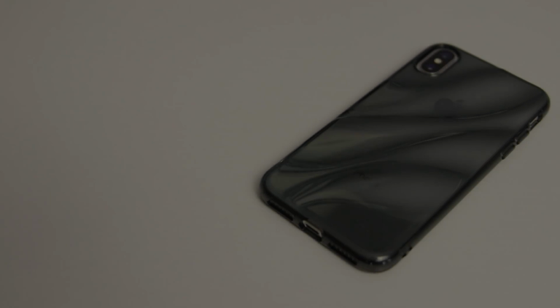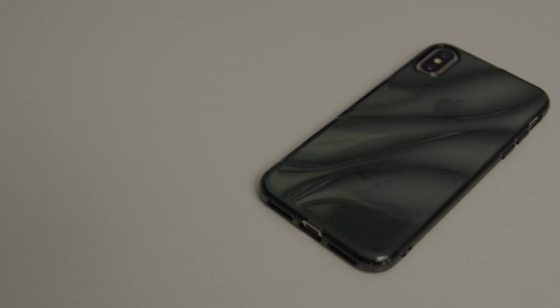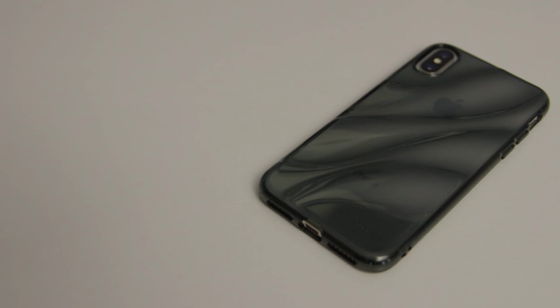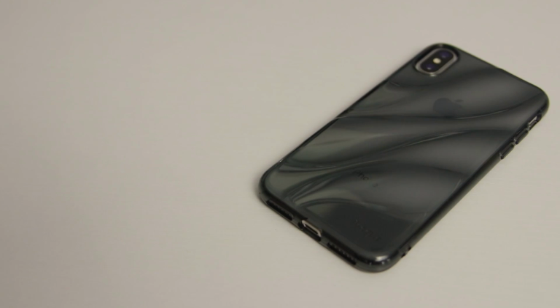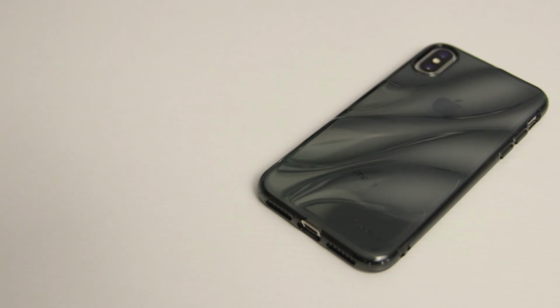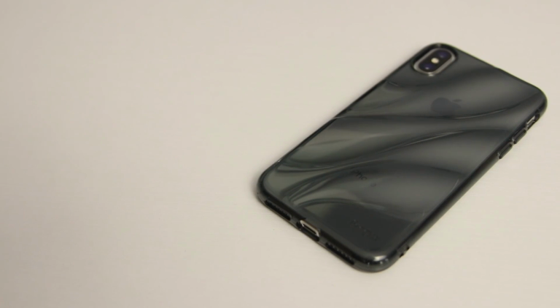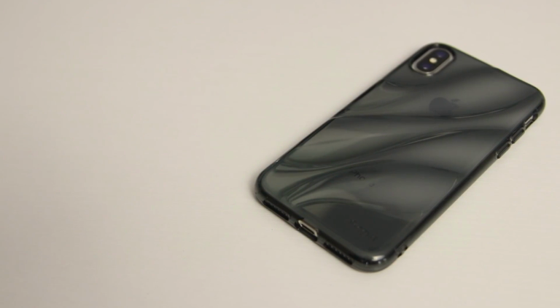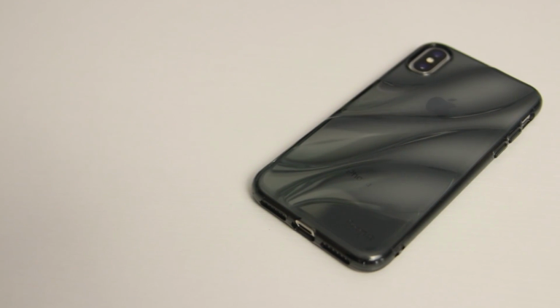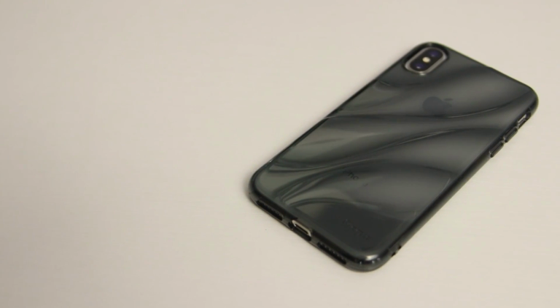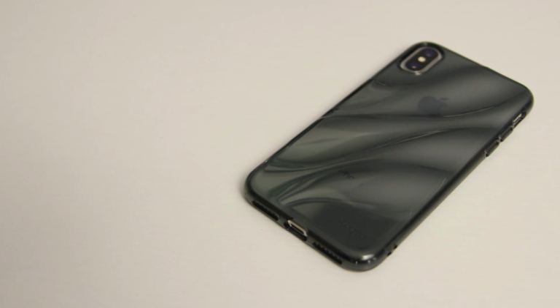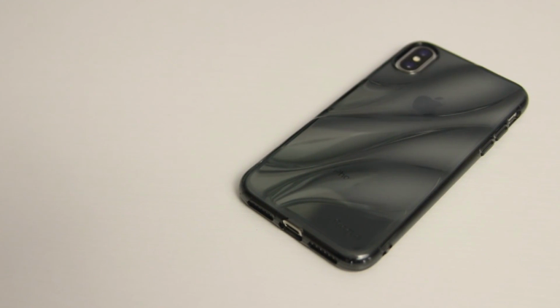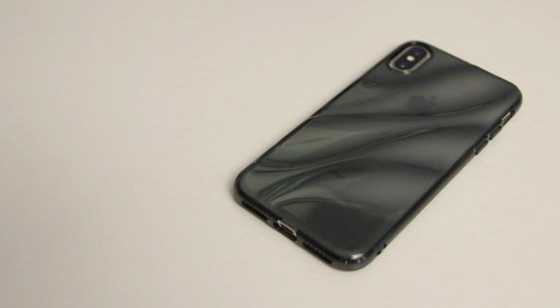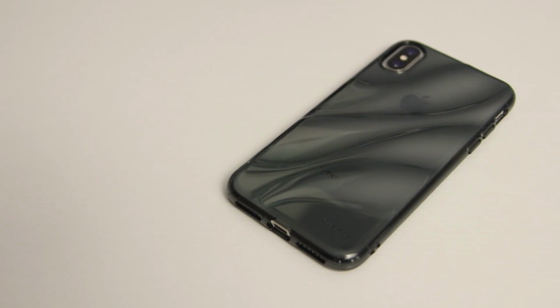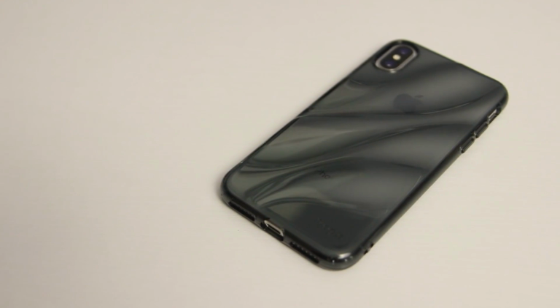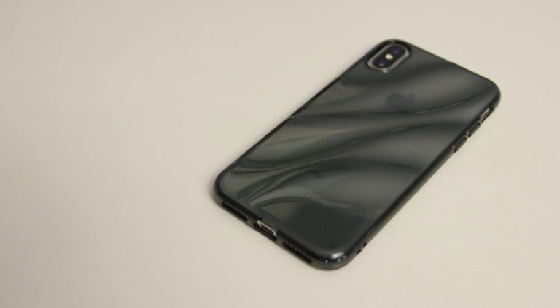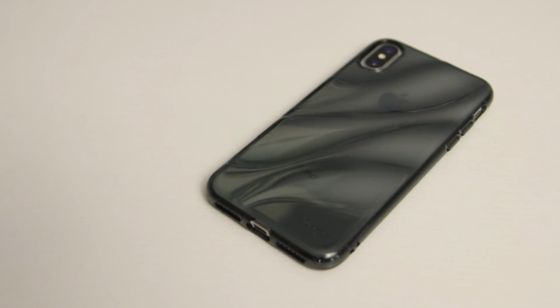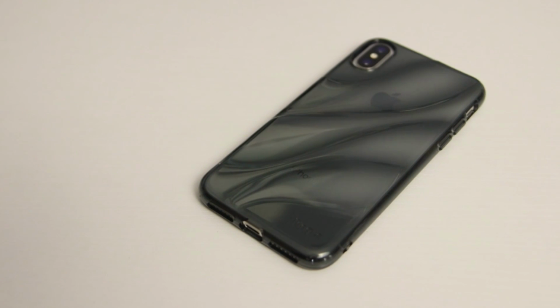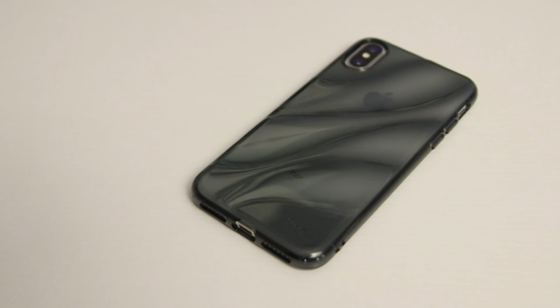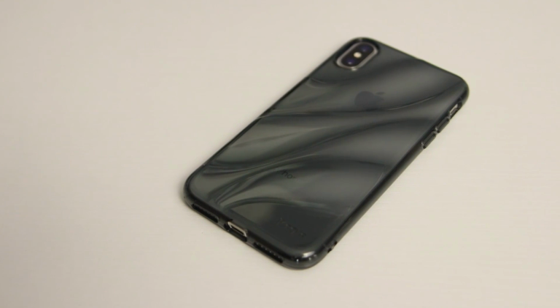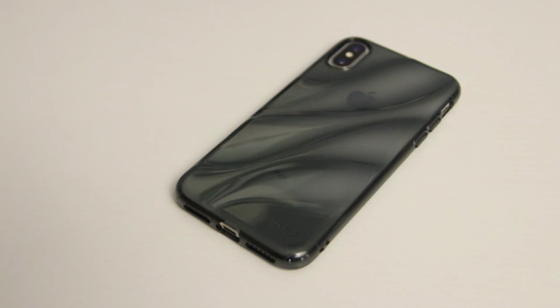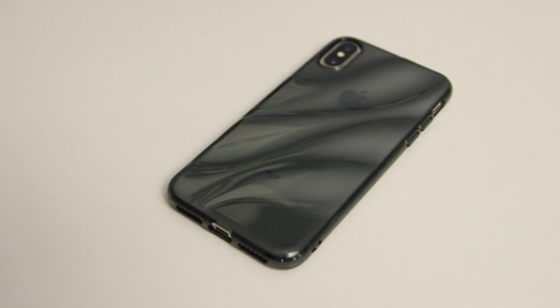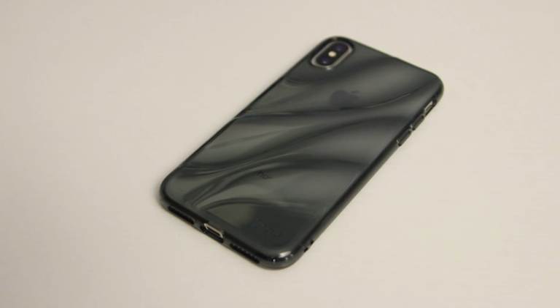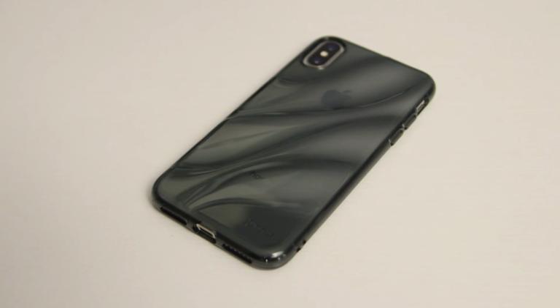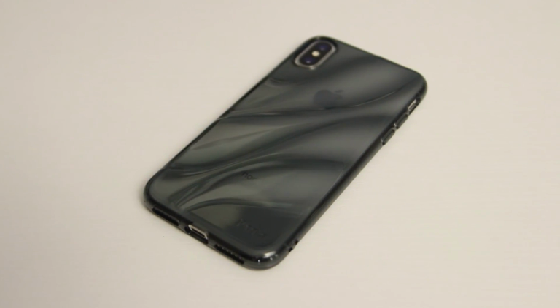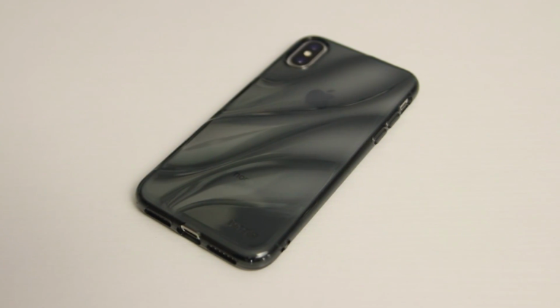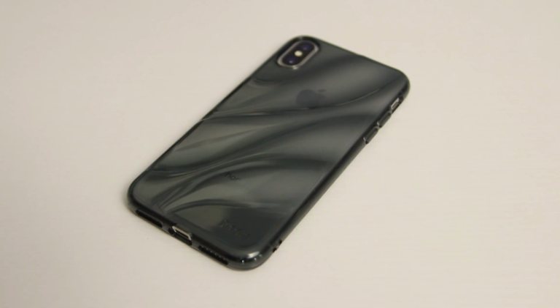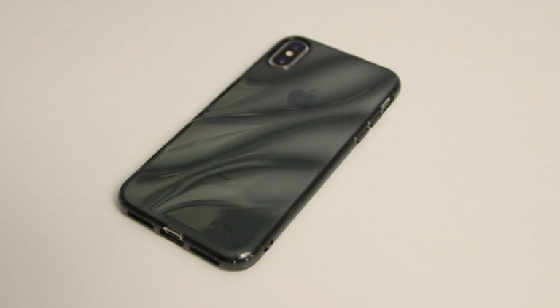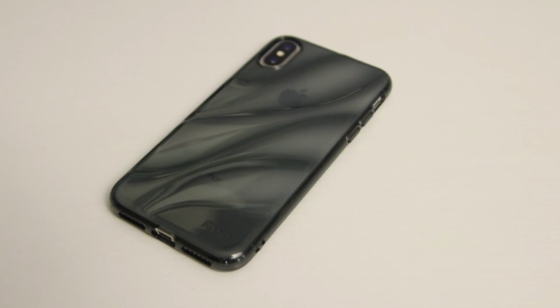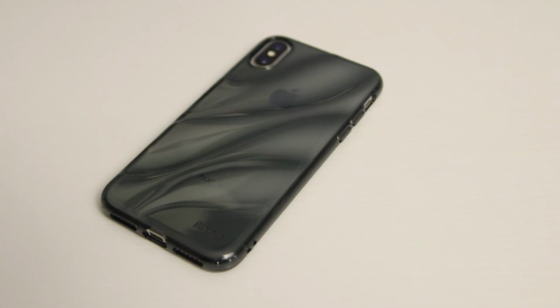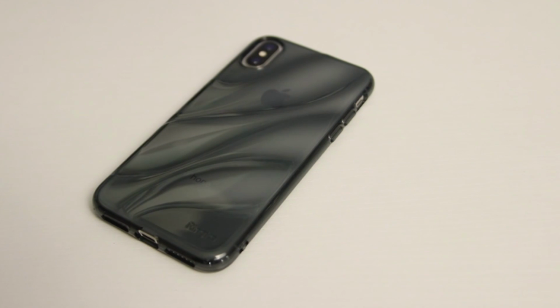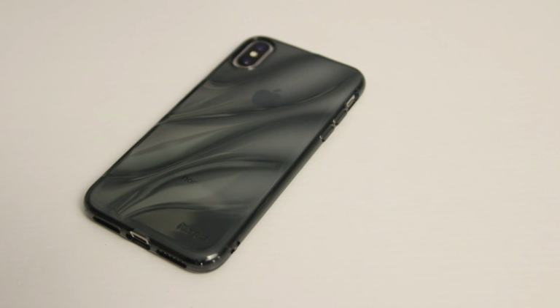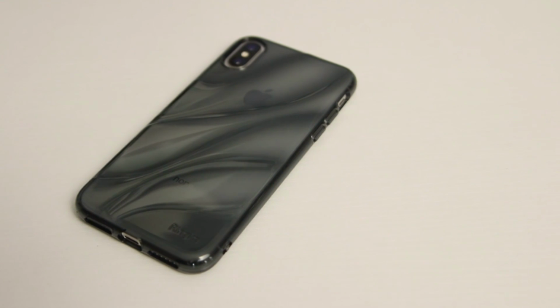Next, we have the Flow. This is another new case in the Rinke lineup. This one is also a one-piece case made from a flexible TPU. It's thin, sleek, and stylish — just how I like them.